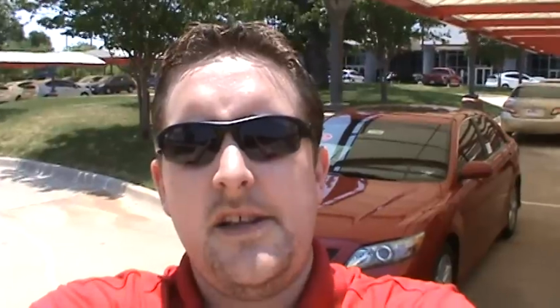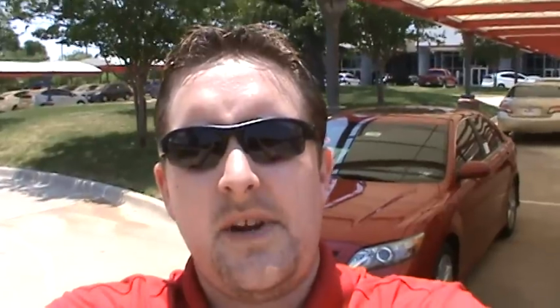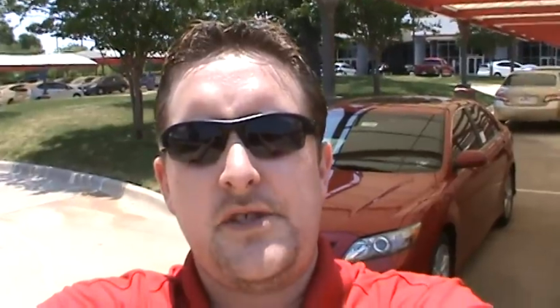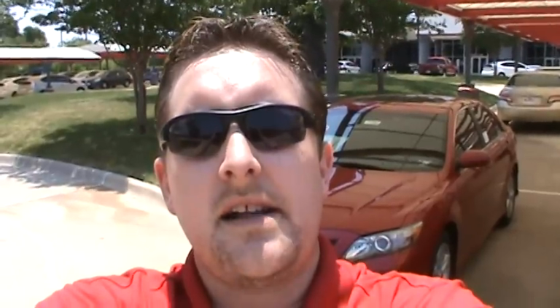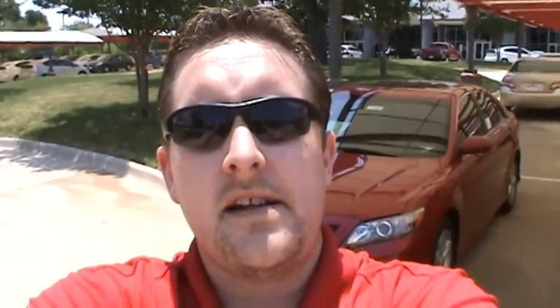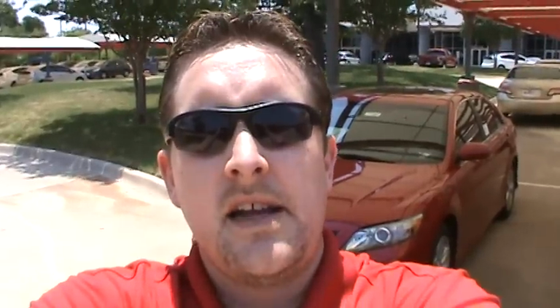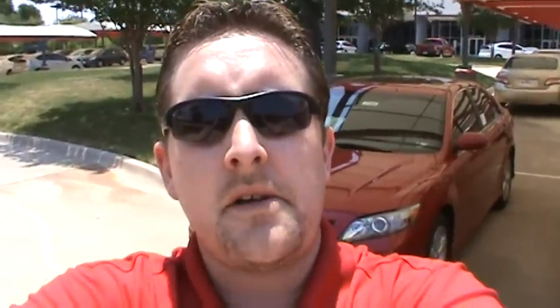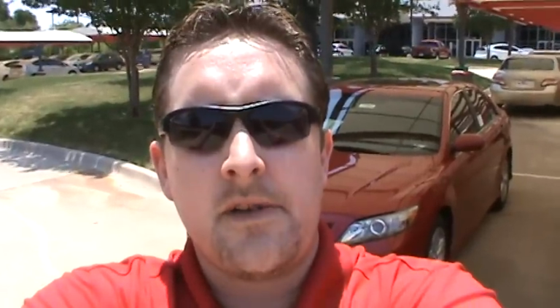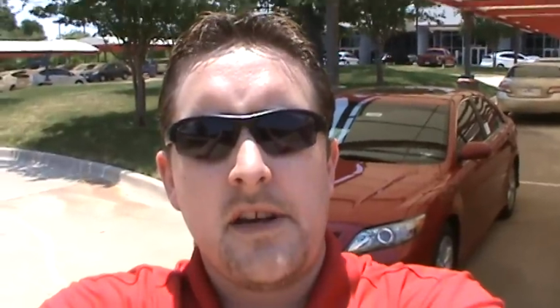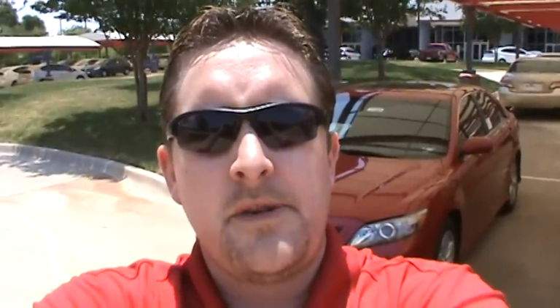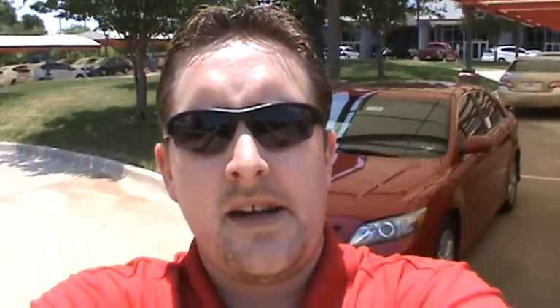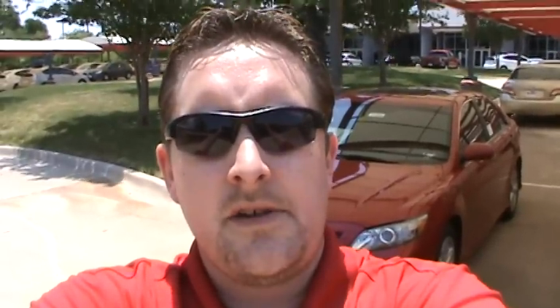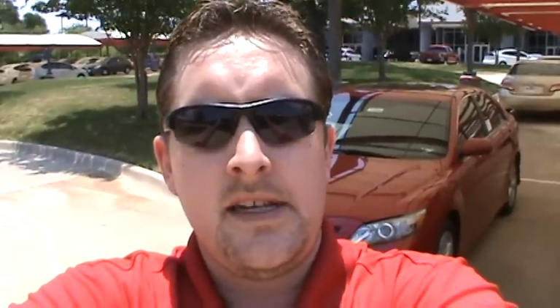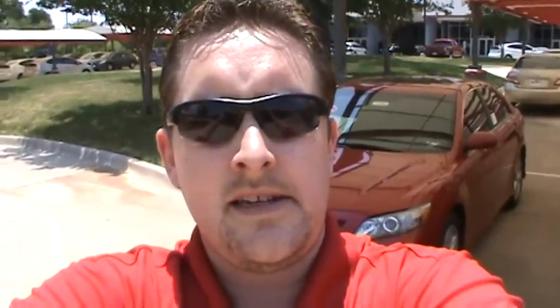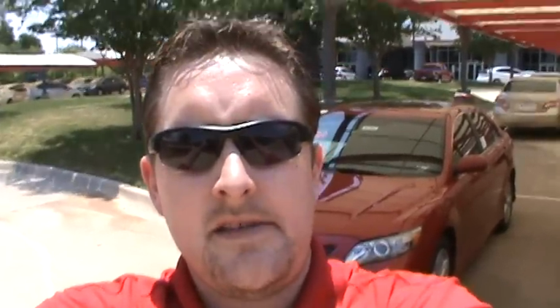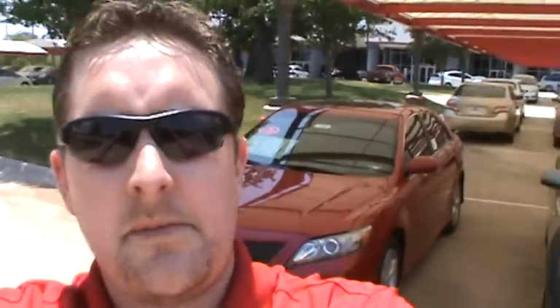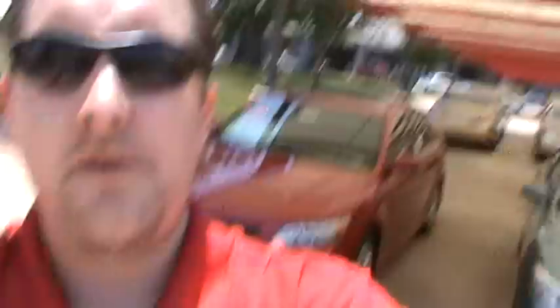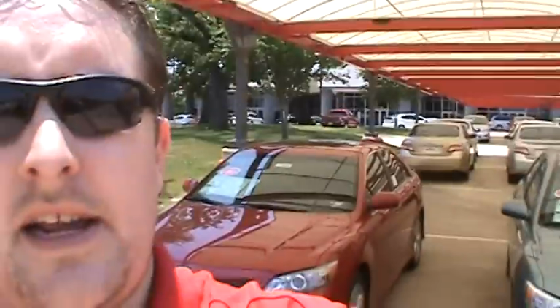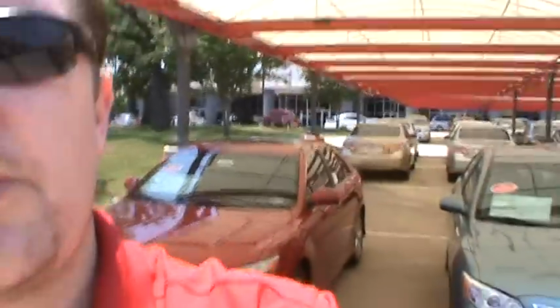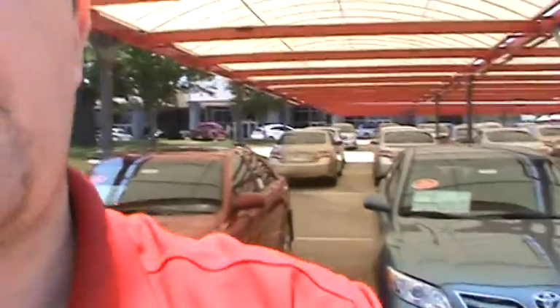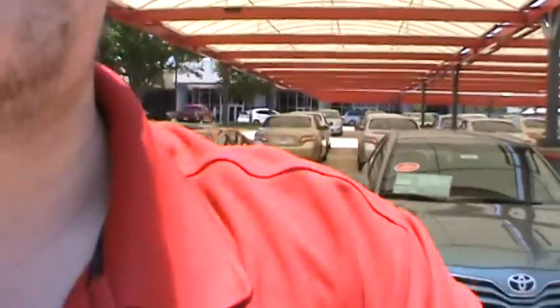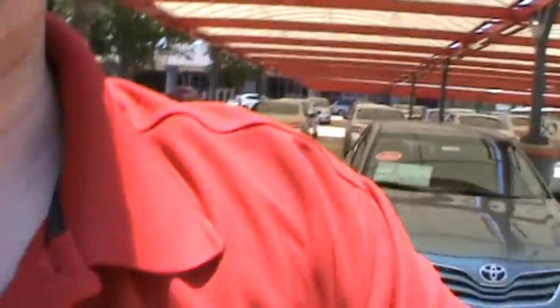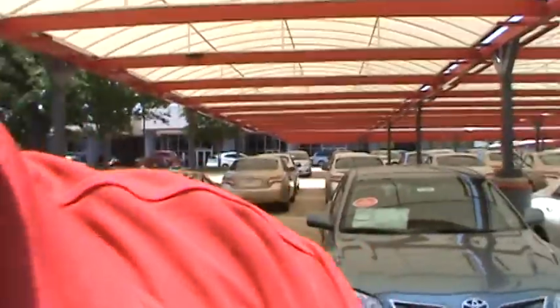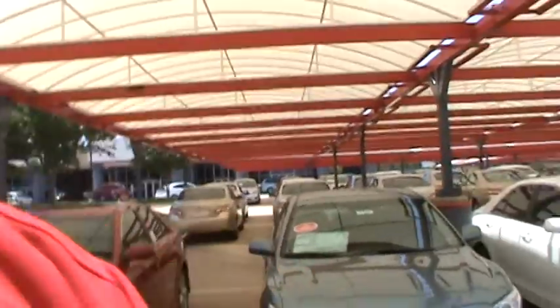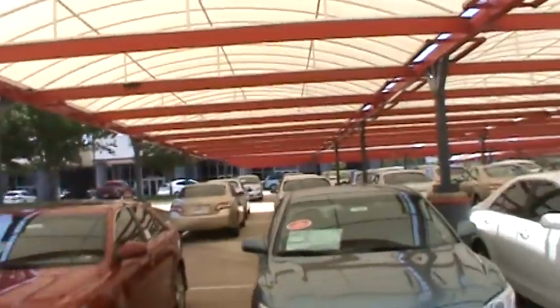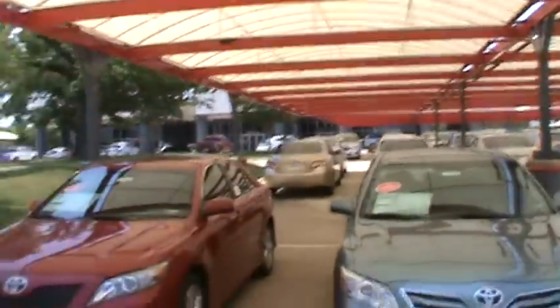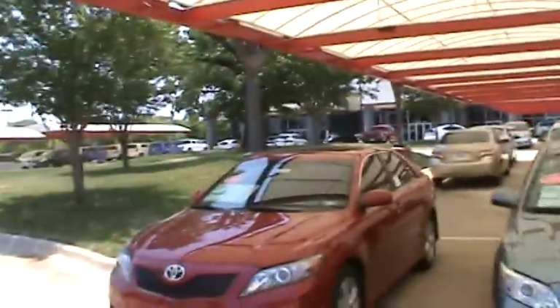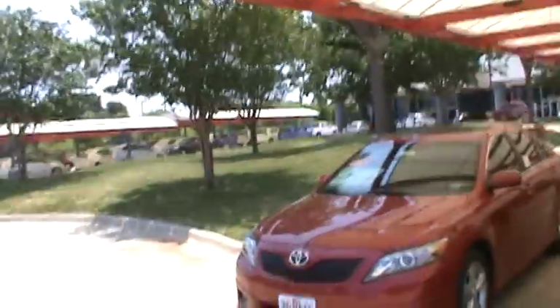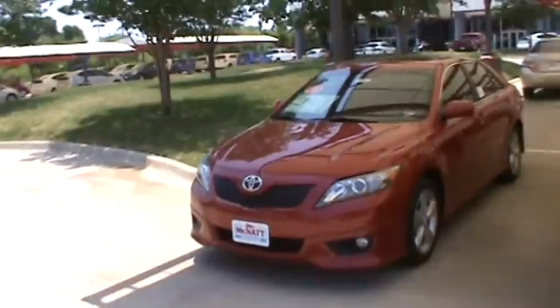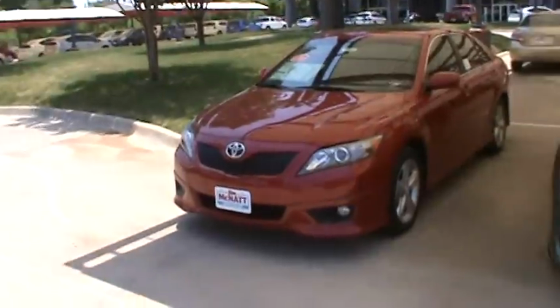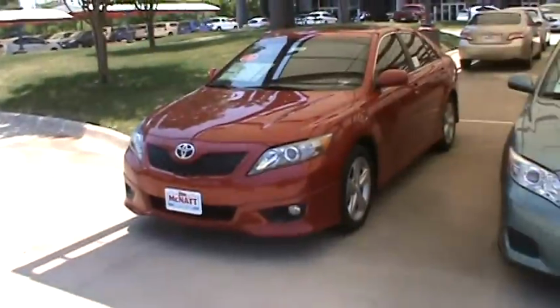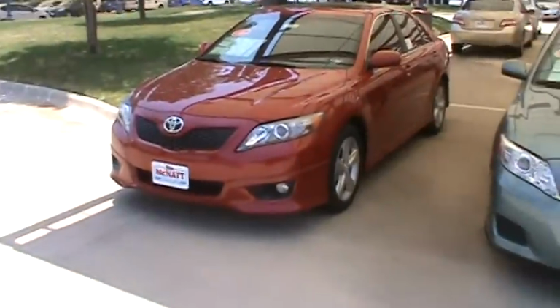Hey Jim, my name is Justin Elliott. I'm the Internet Director here at Jim McNatt Toyota in Denton, Texas.